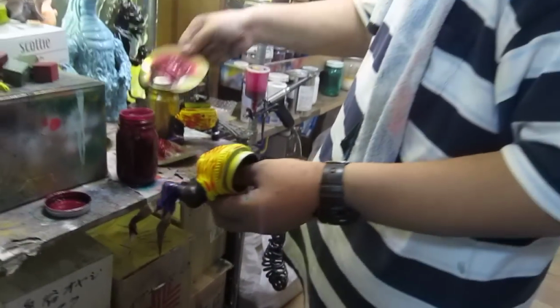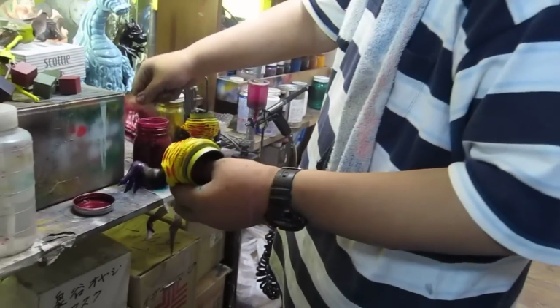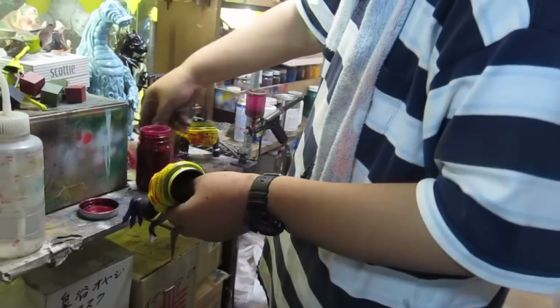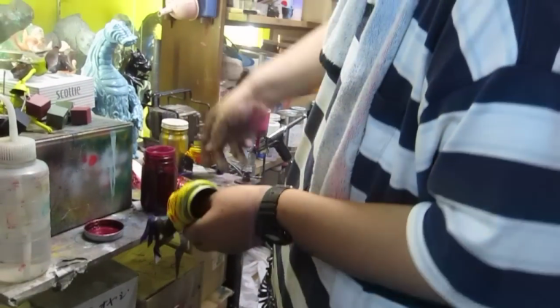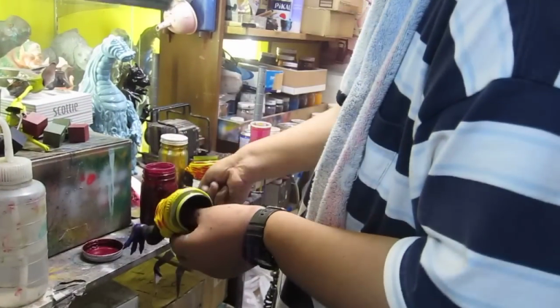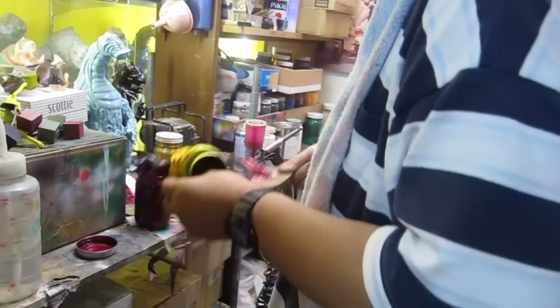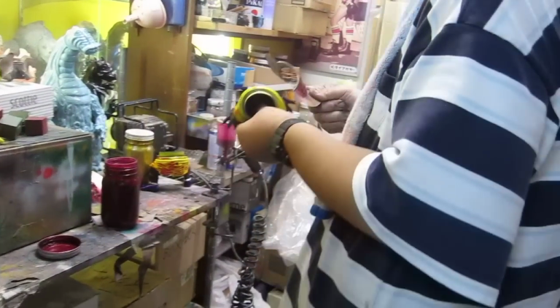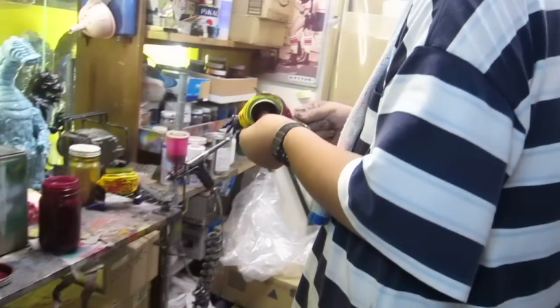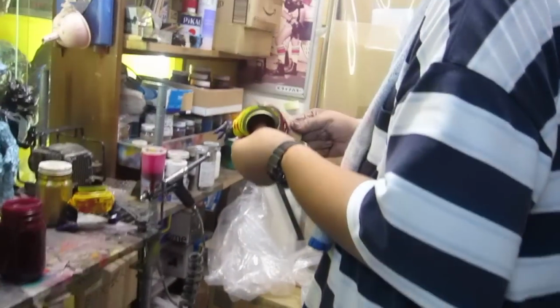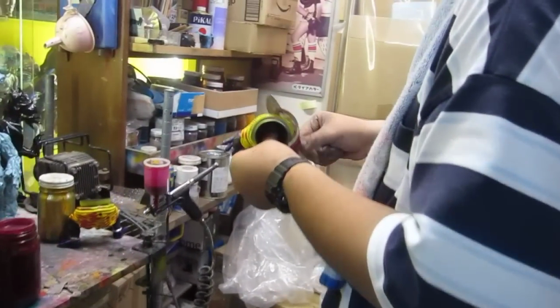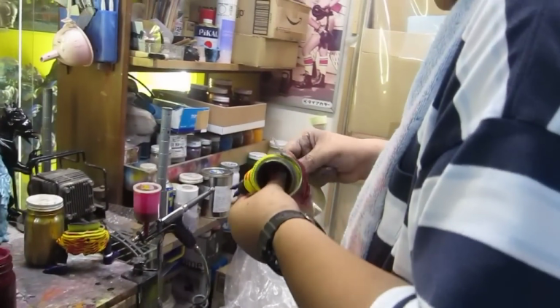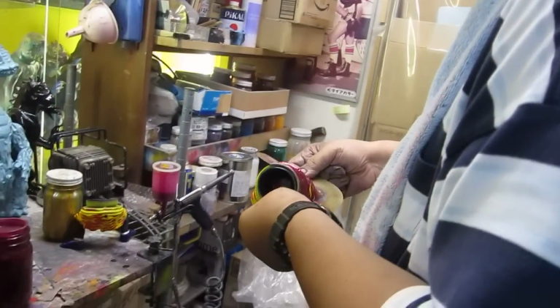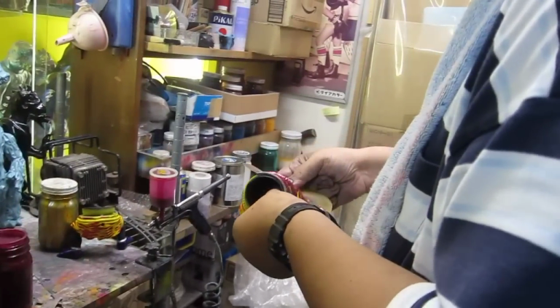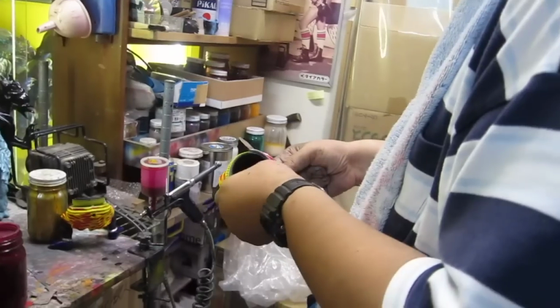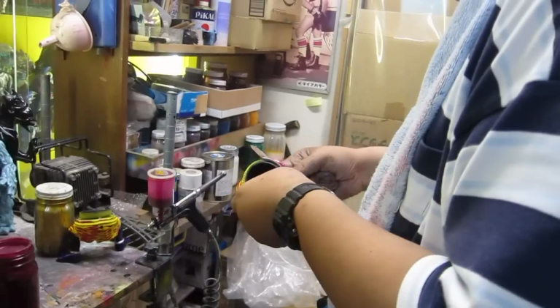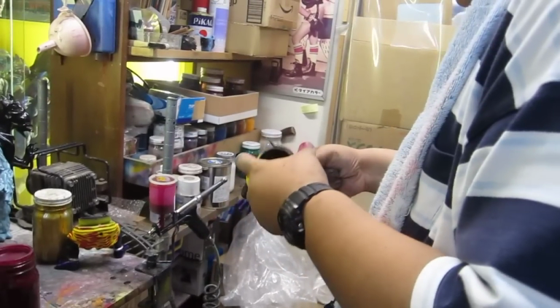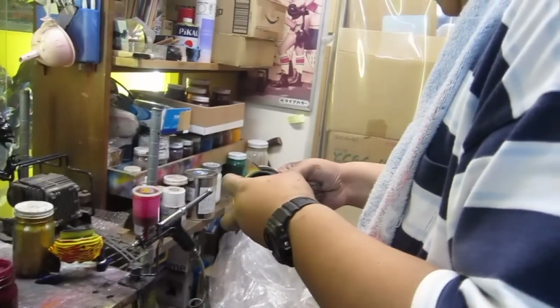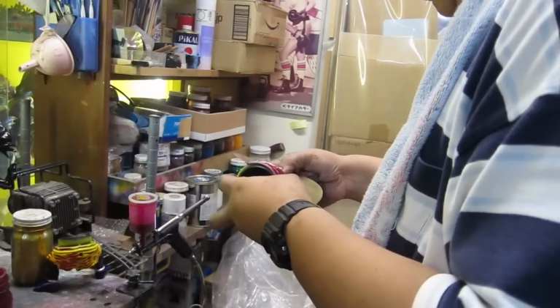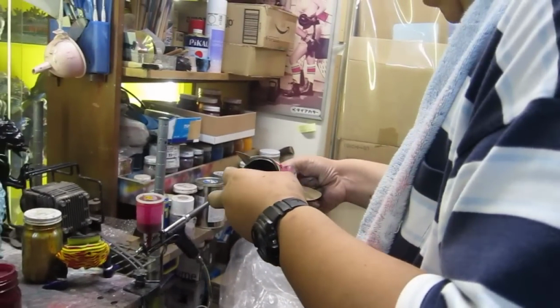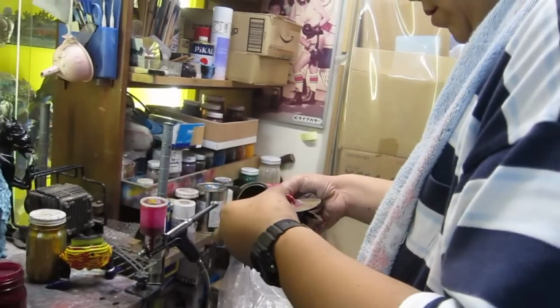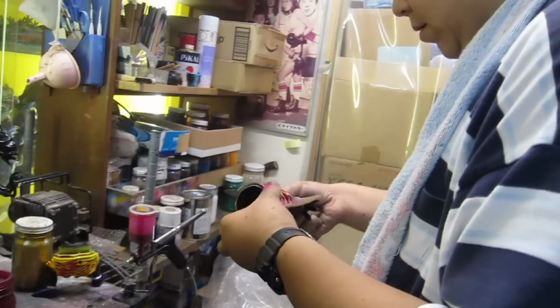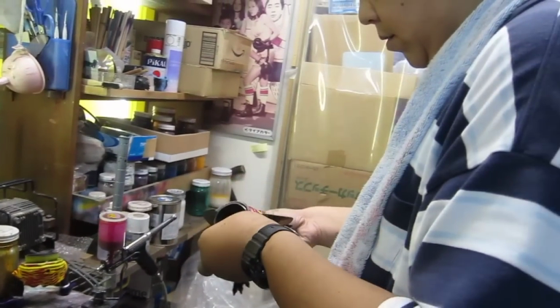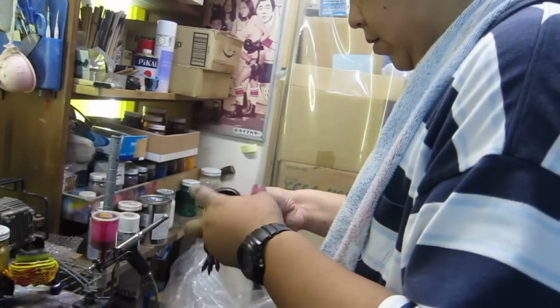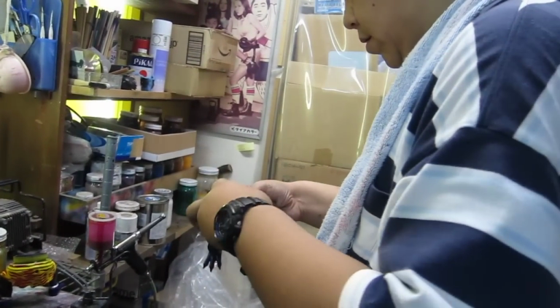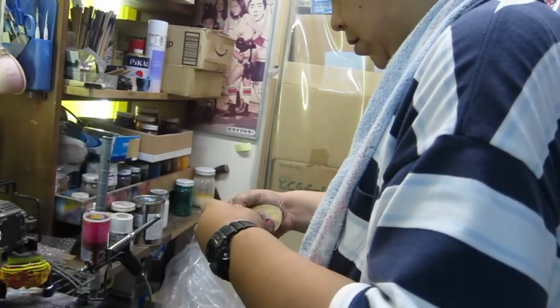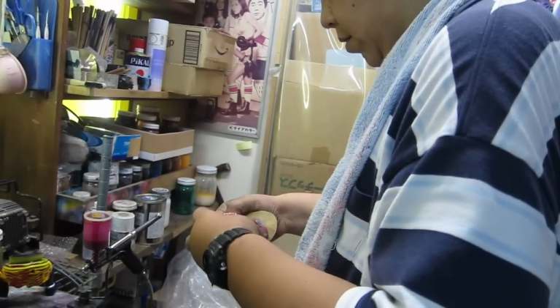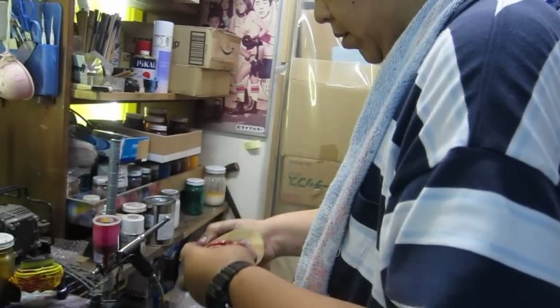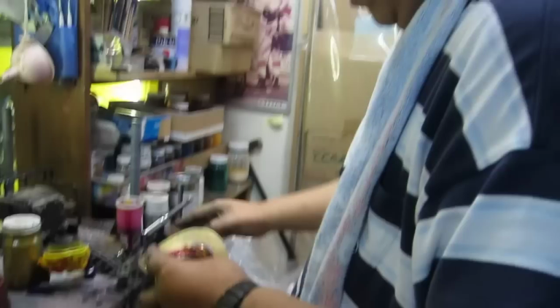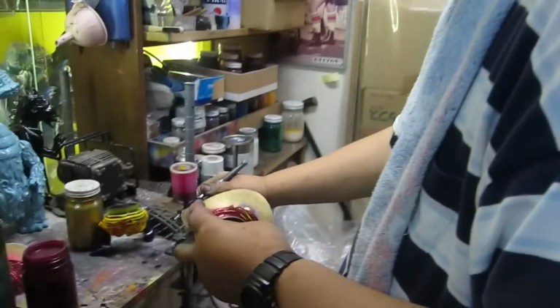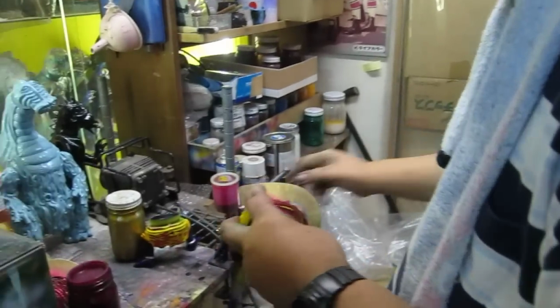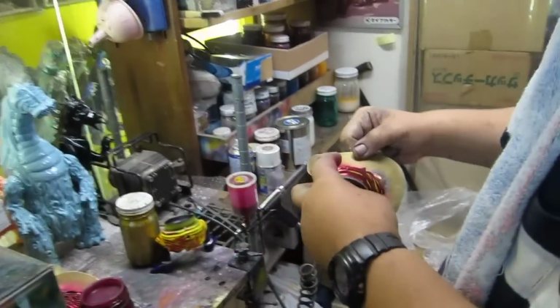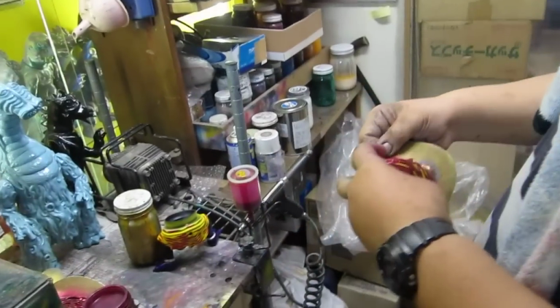So there's the figure. We've just done a red mask, and this application takes two masks. So the first one is done, and right away he puts the second mask on to paint the second layer of stripes on the figure.